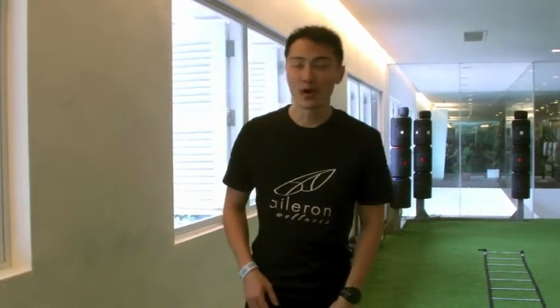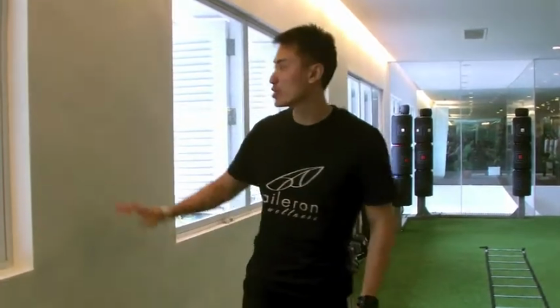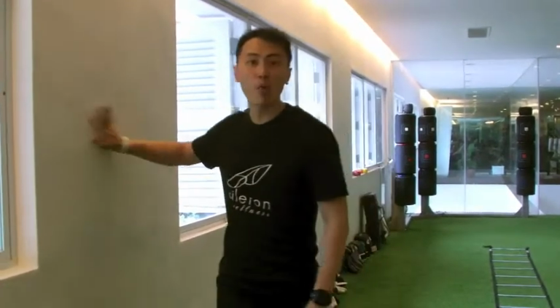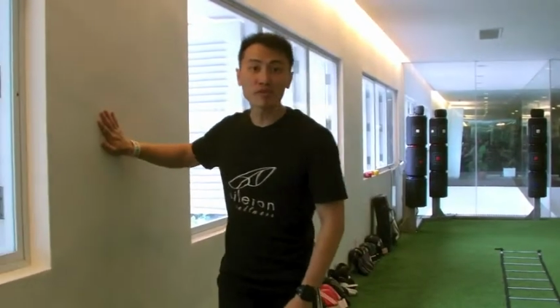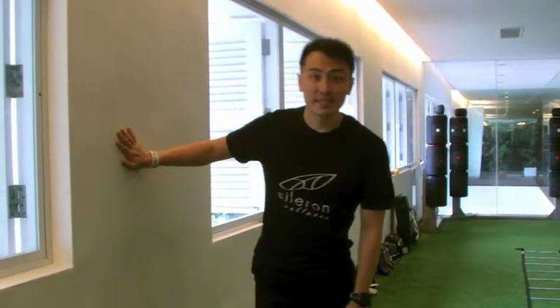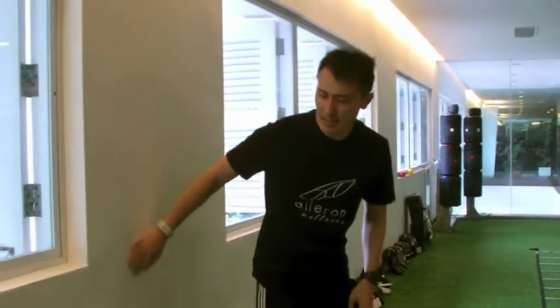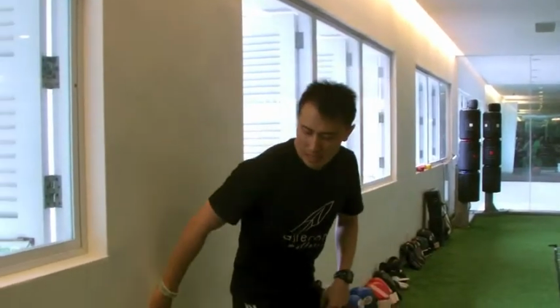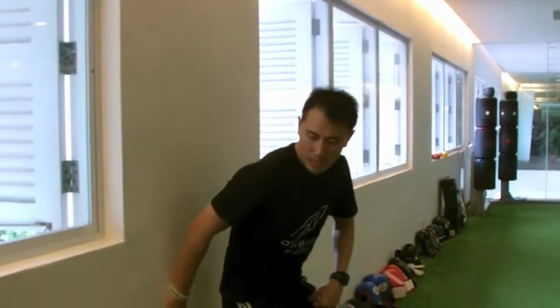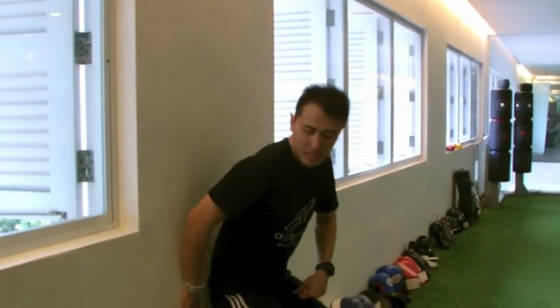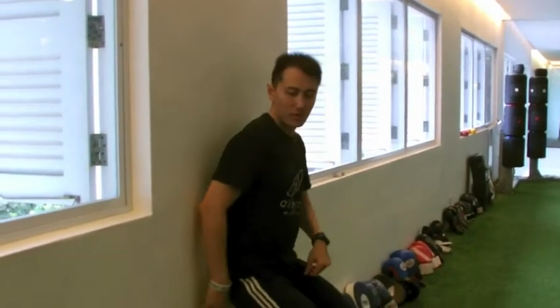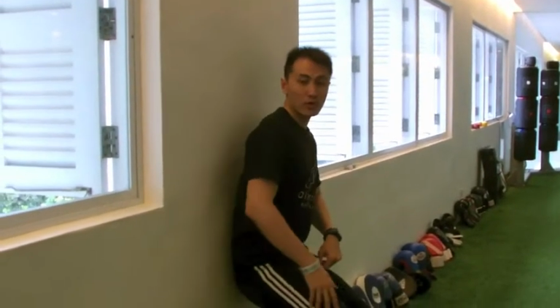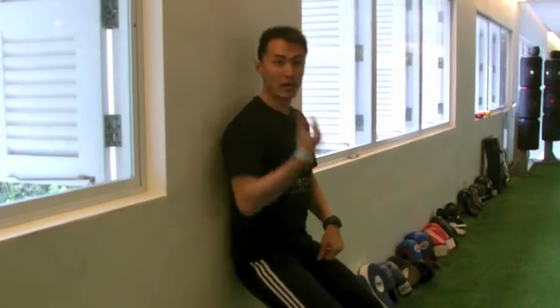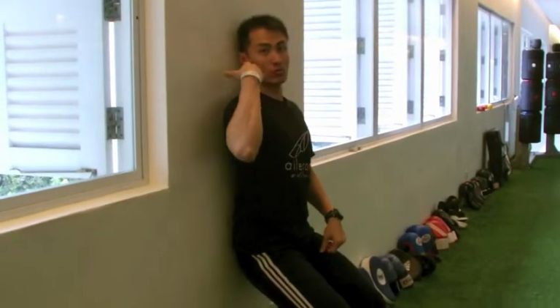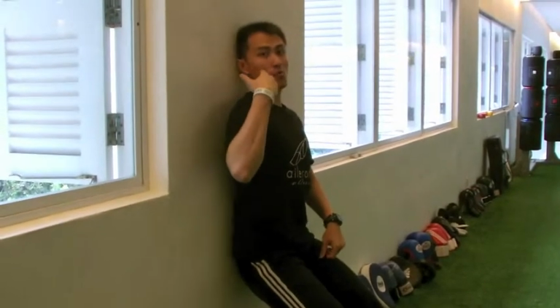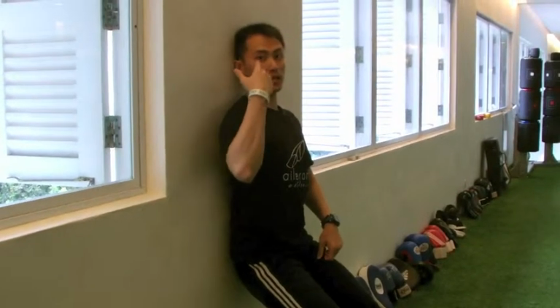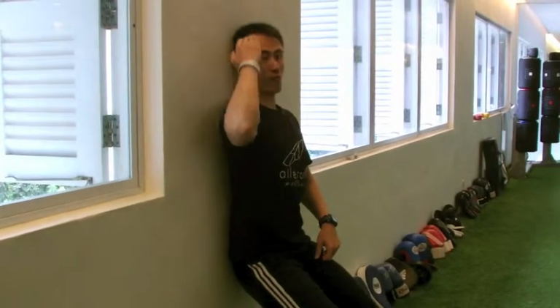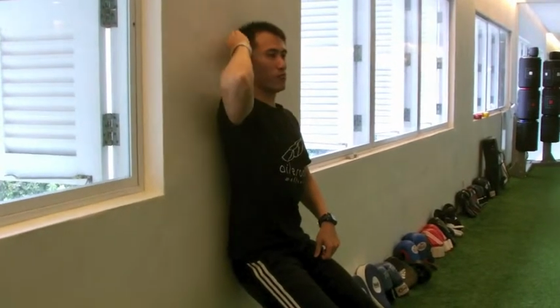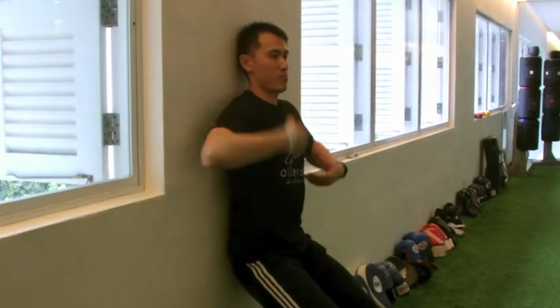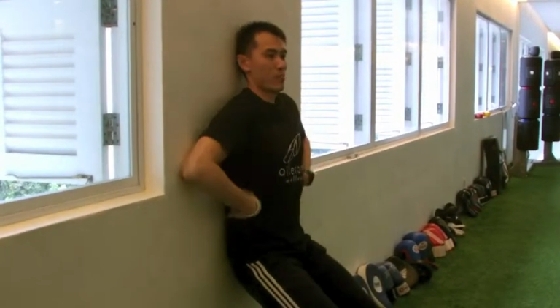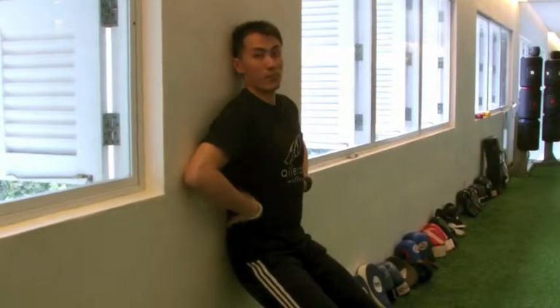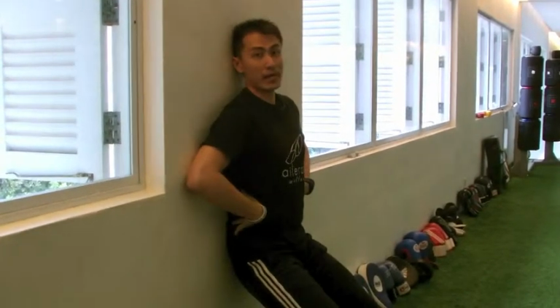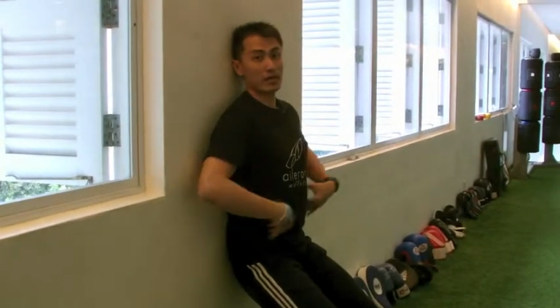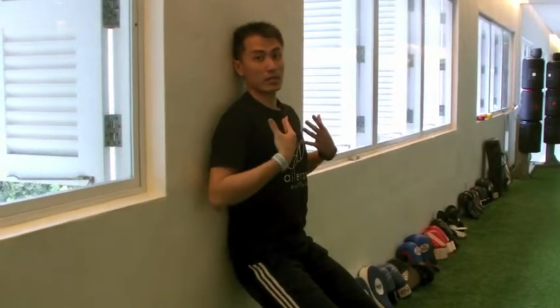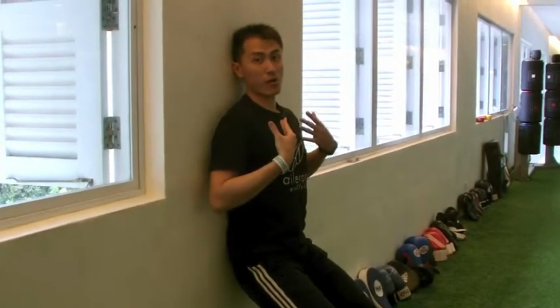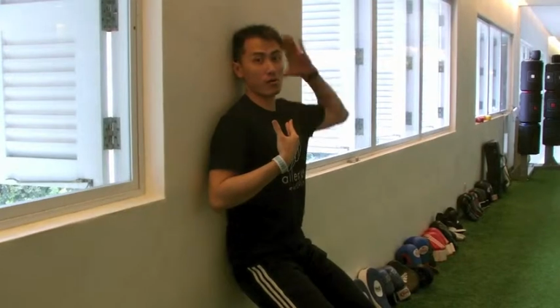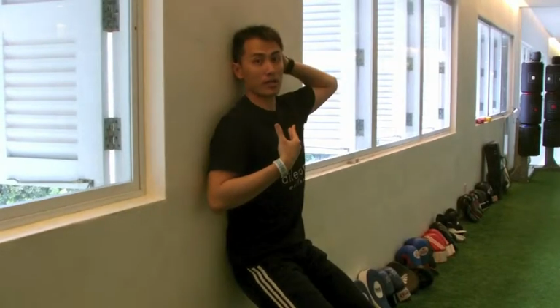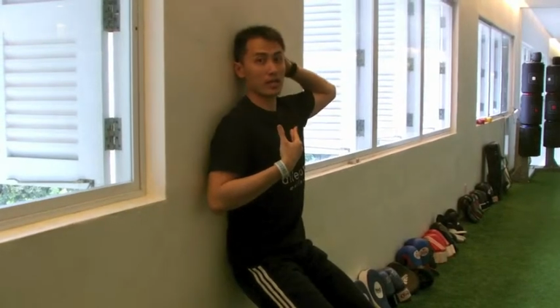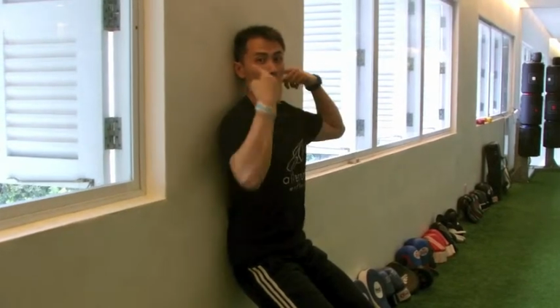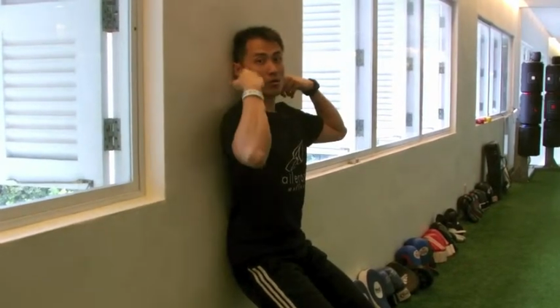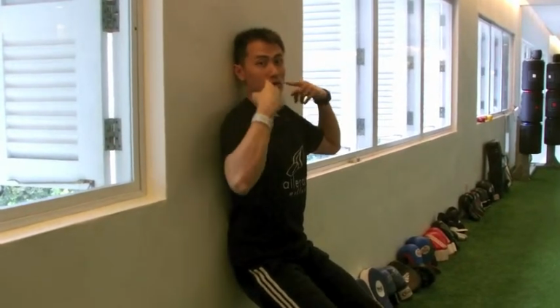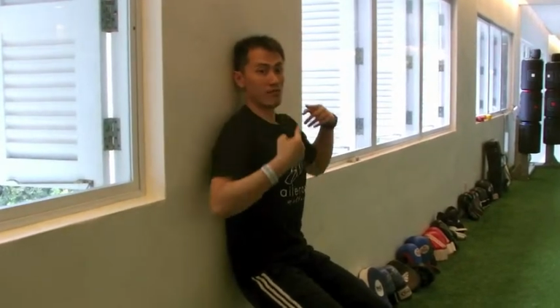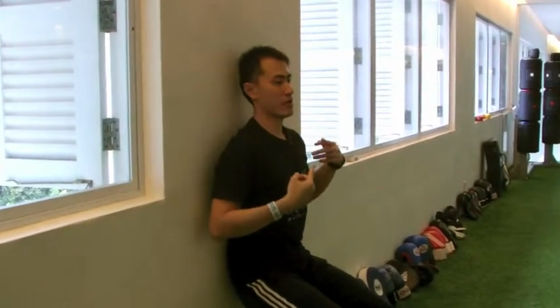Alright, so you need a wall for this exercise. Rest your back onto the wall. Make sure that your full back is rested on the wall, the head on the wall itself.